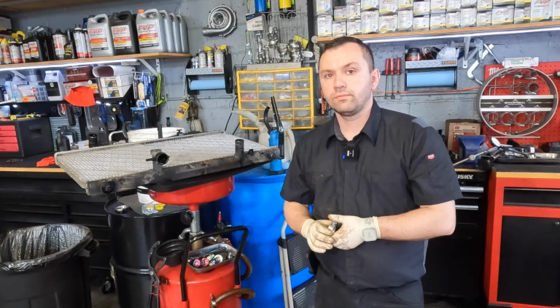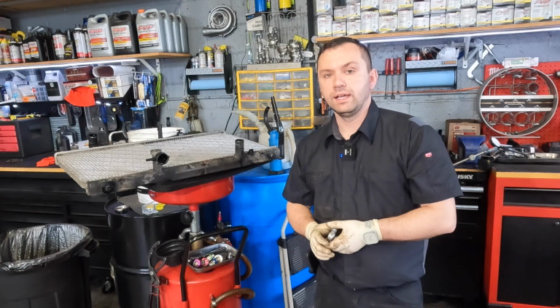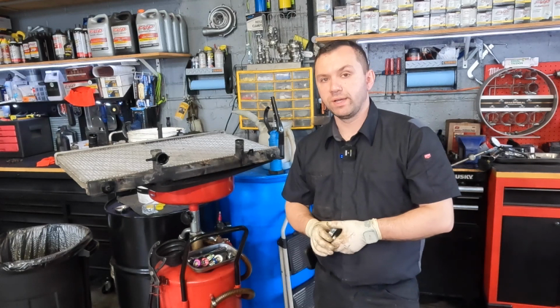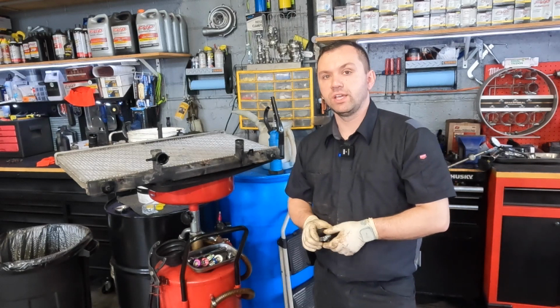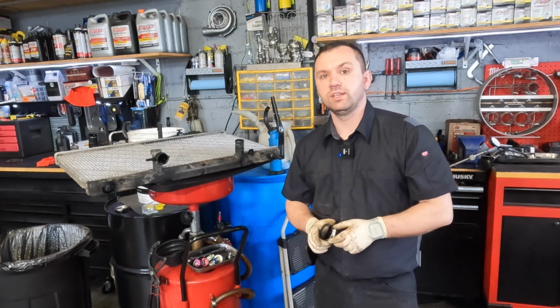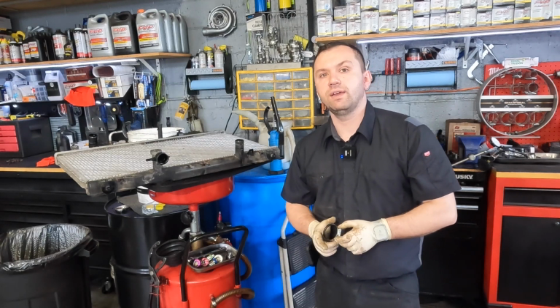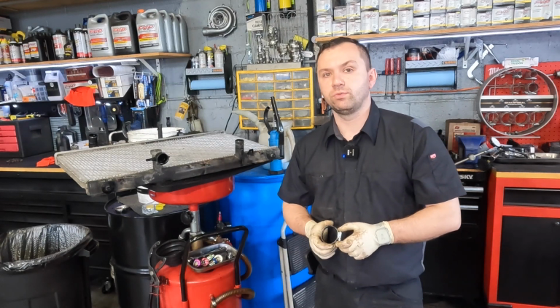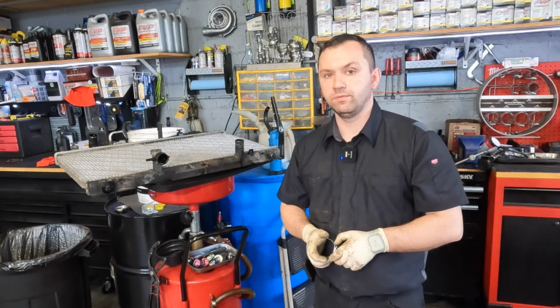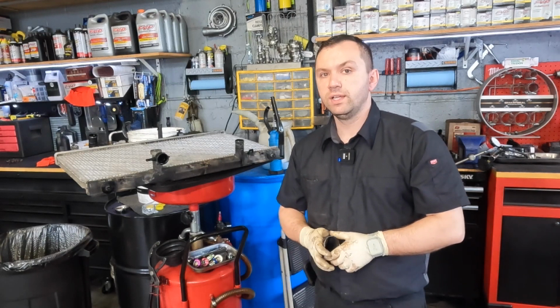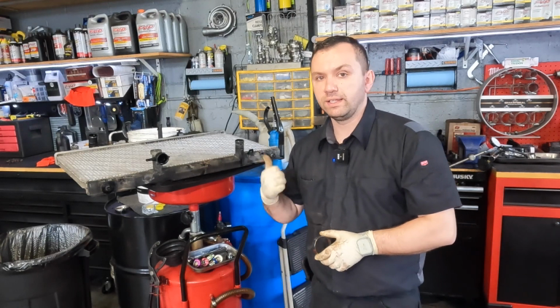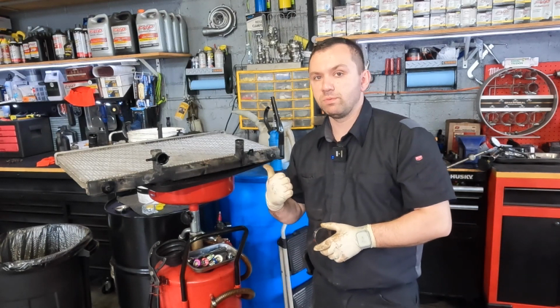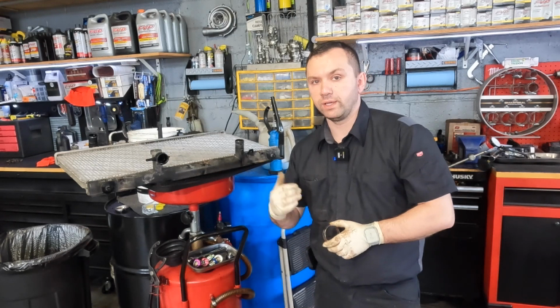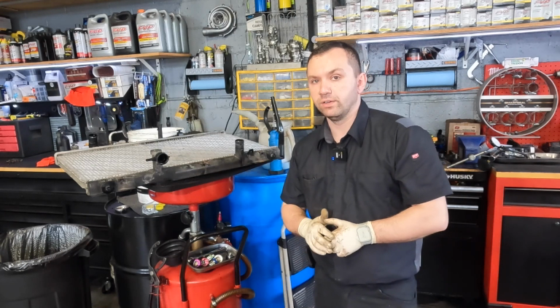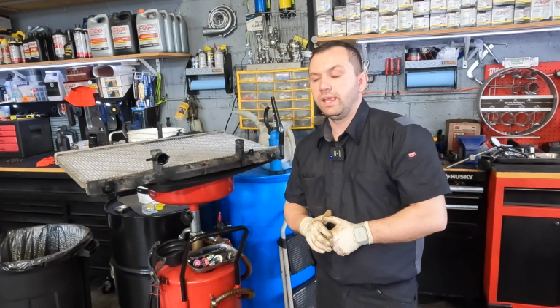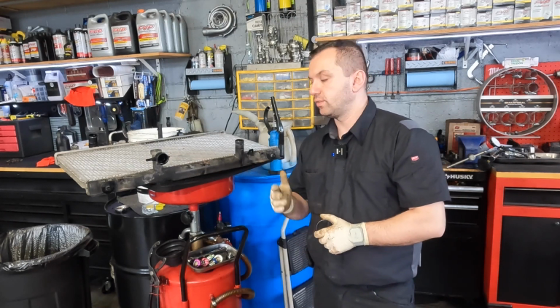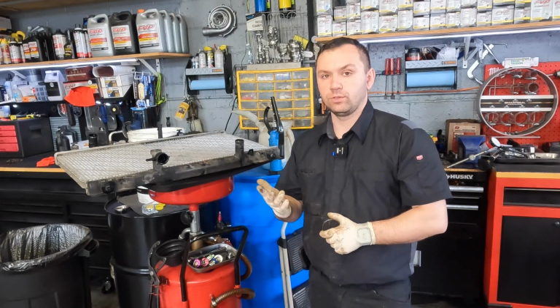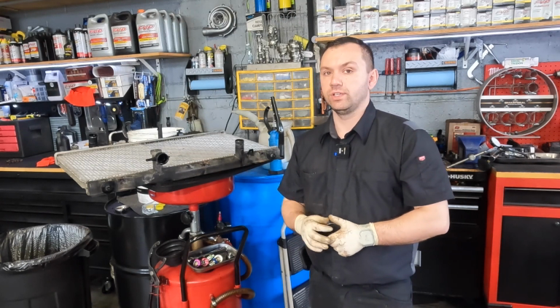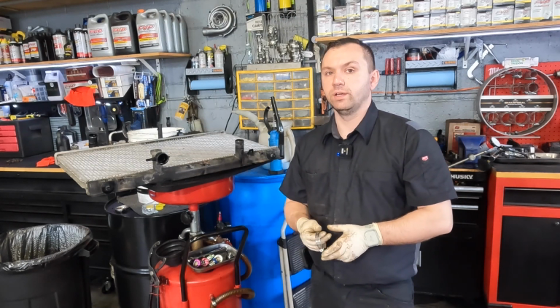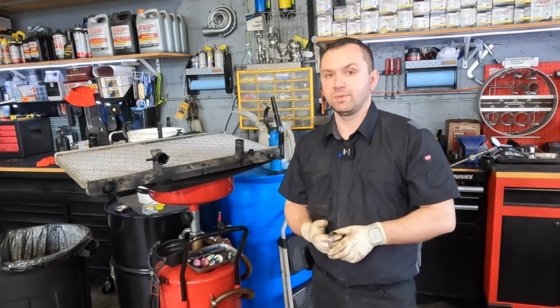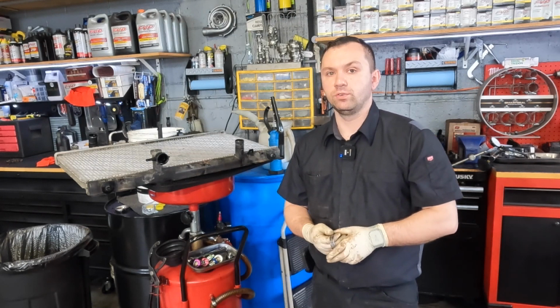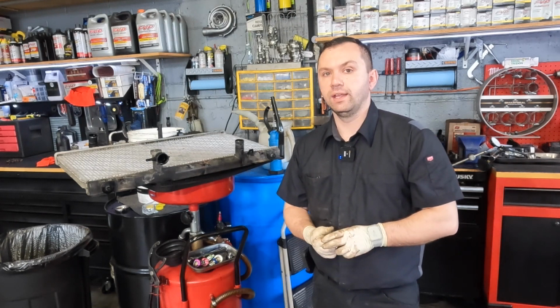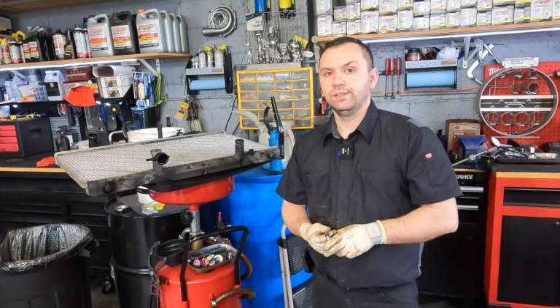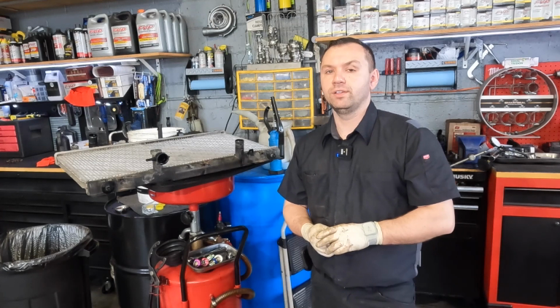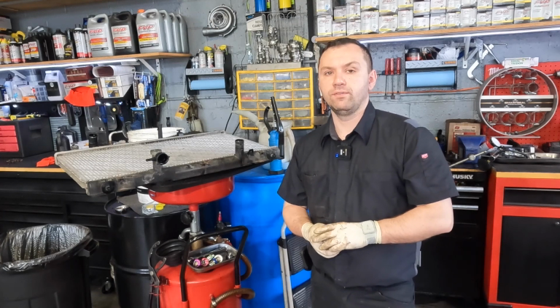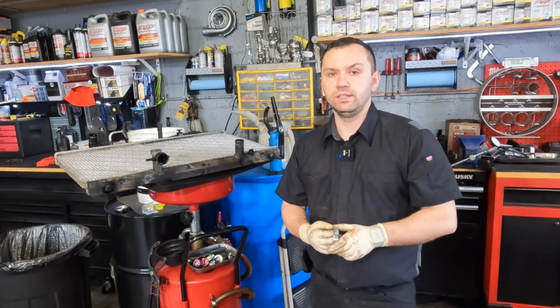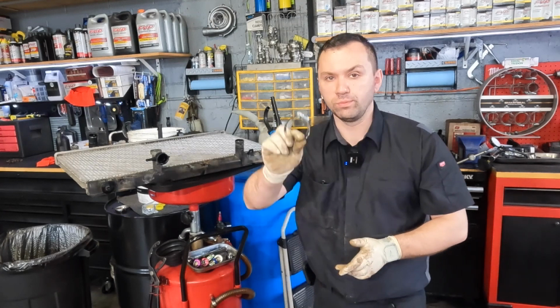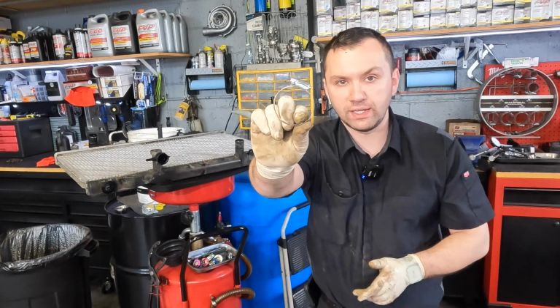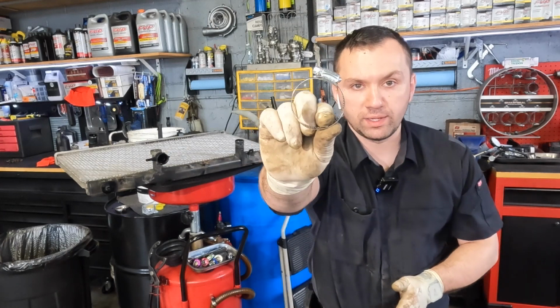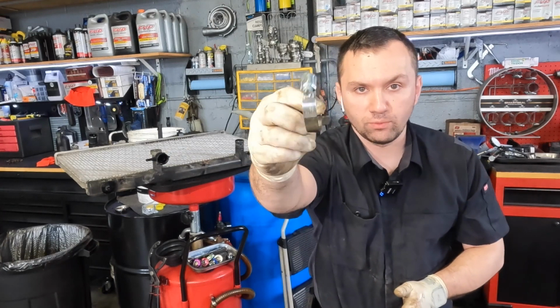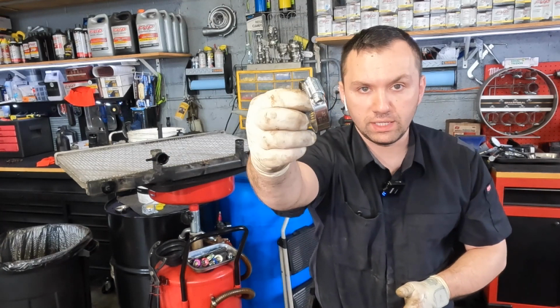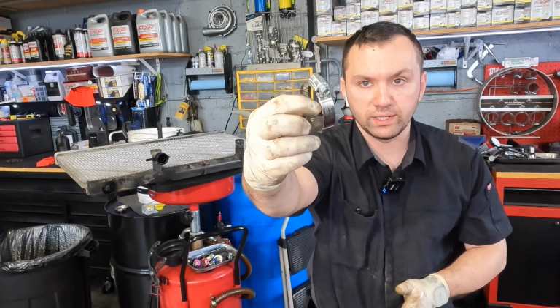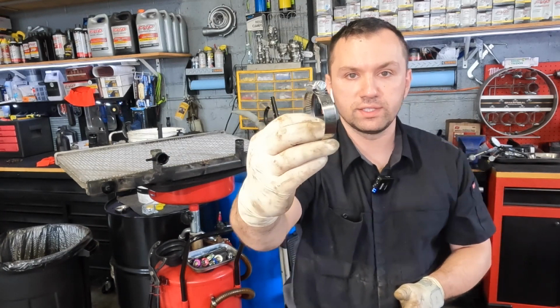Hey guys, welcome back to the channel. So today we have another quick tip video. Right next to me we have a radiator — we just got through finishing a radiator replacement on a vehicle, and this car did have these worm gear style clamps that were keeping the radiator attached.